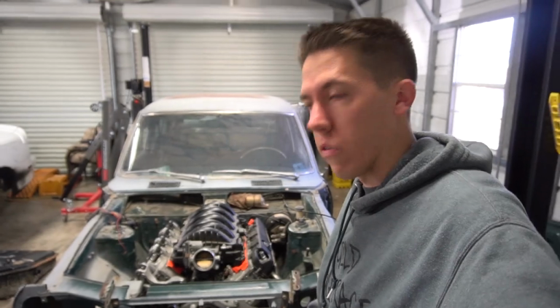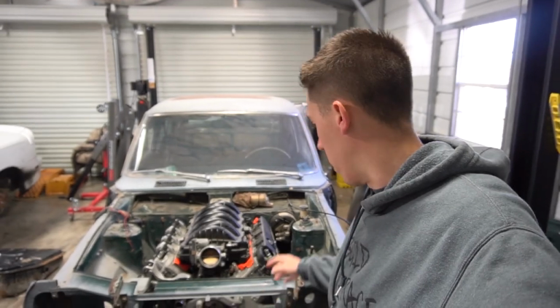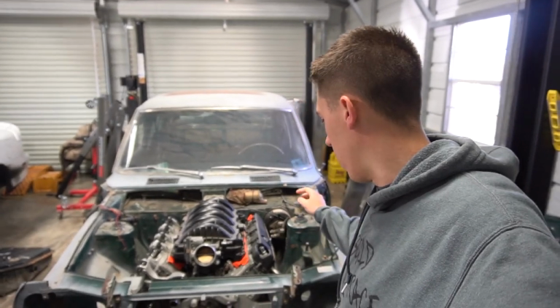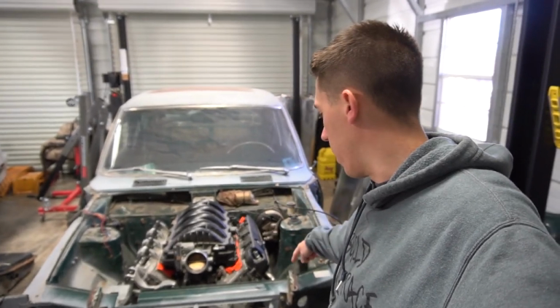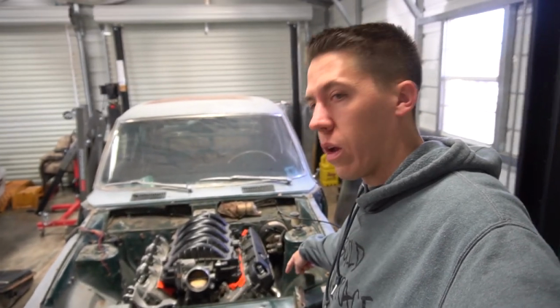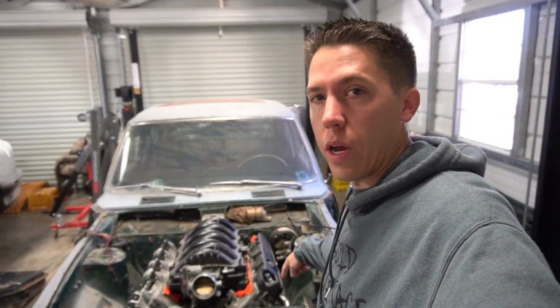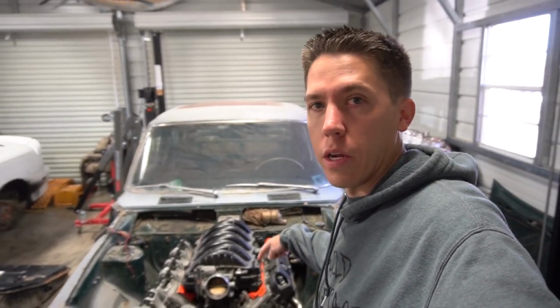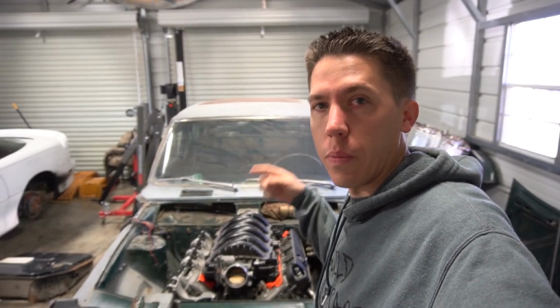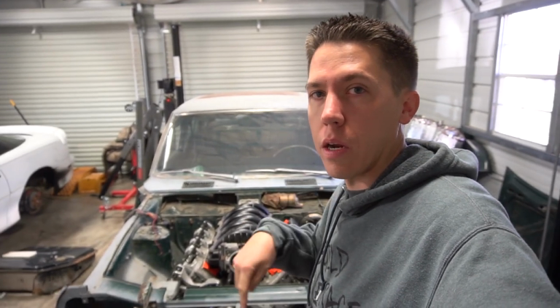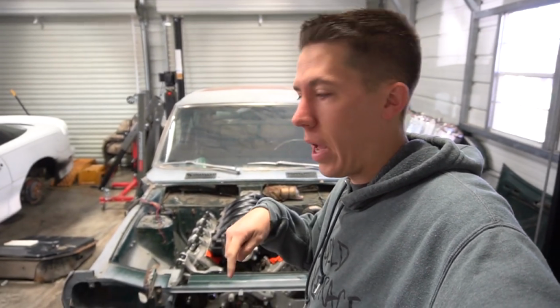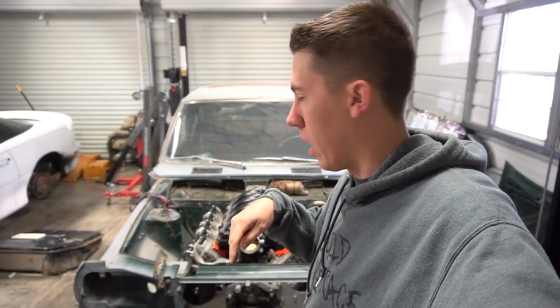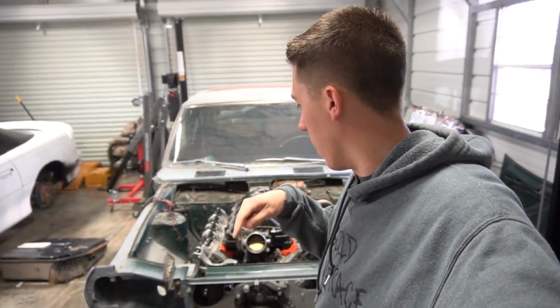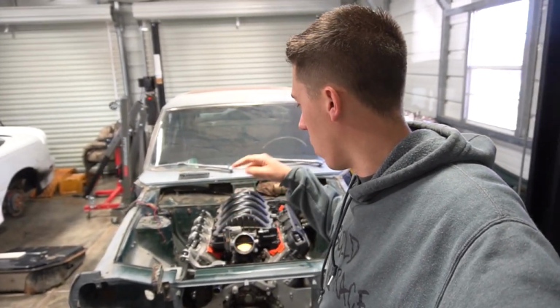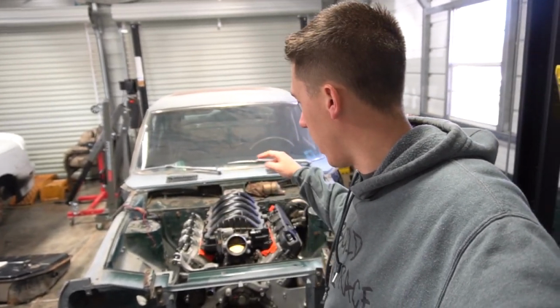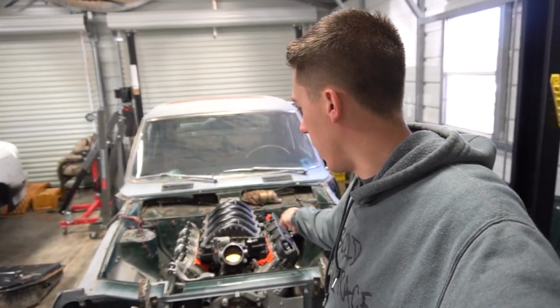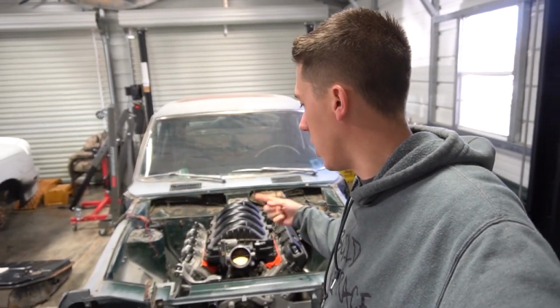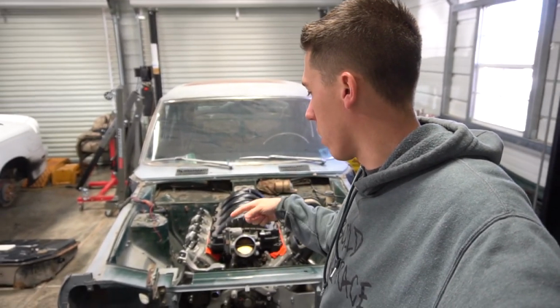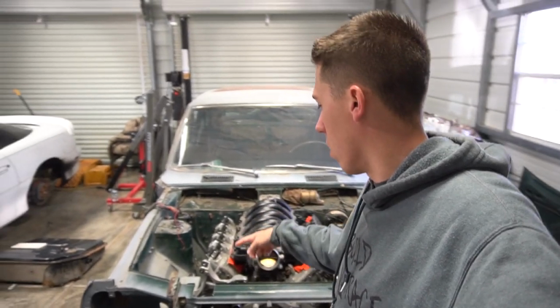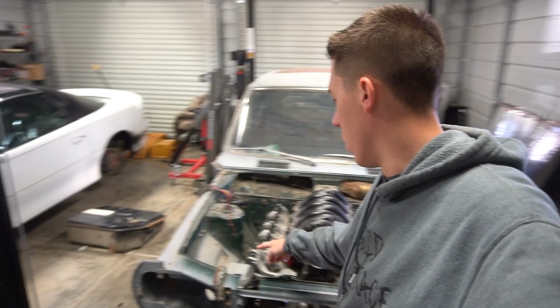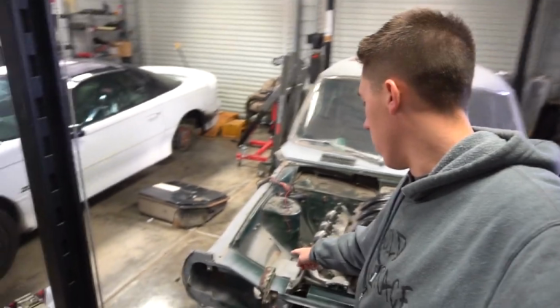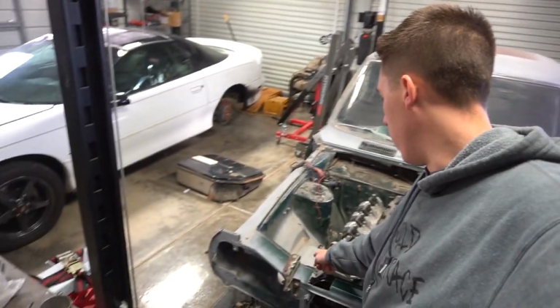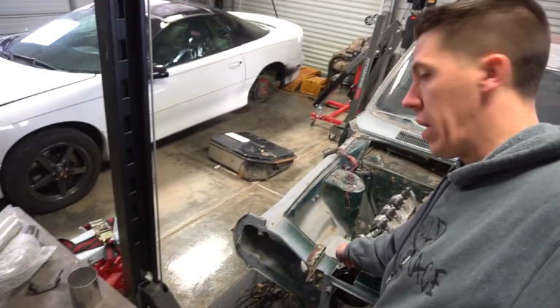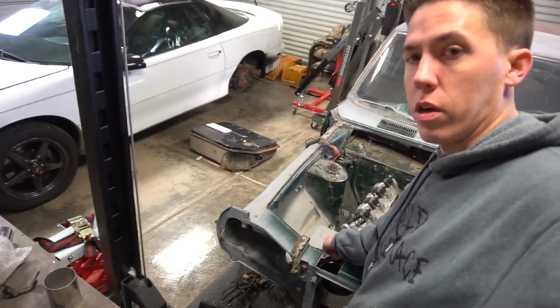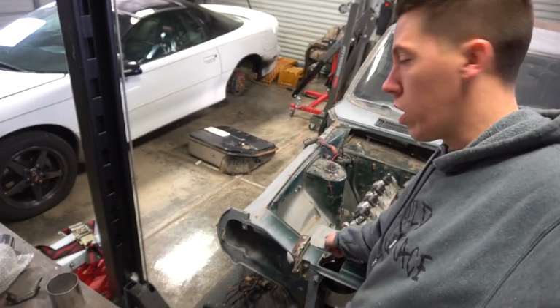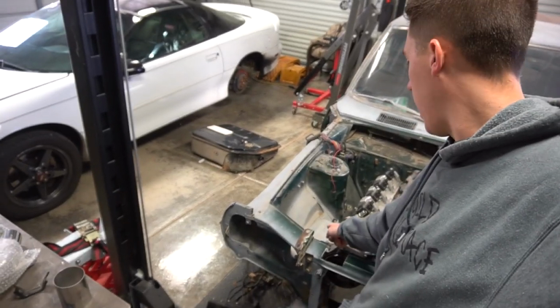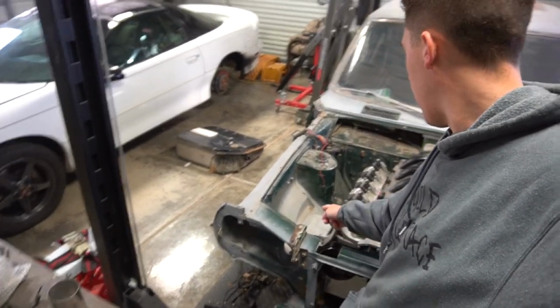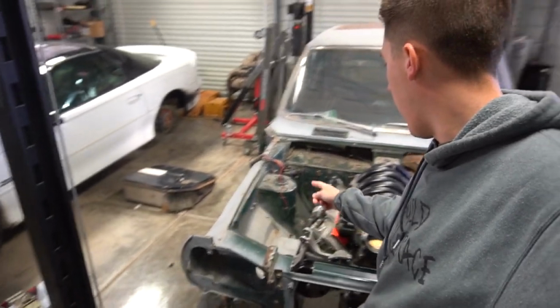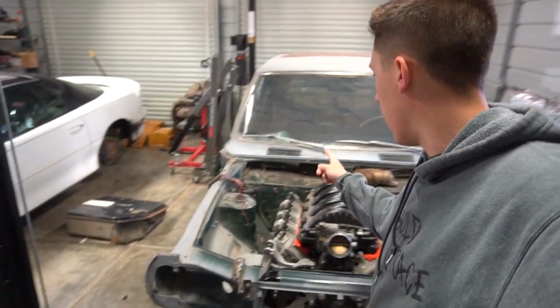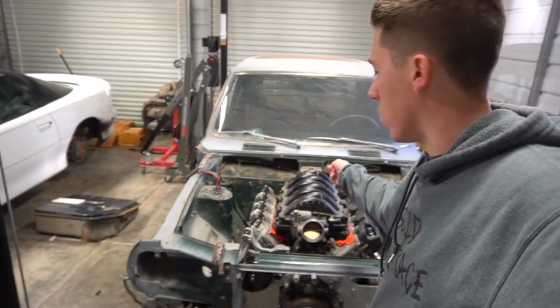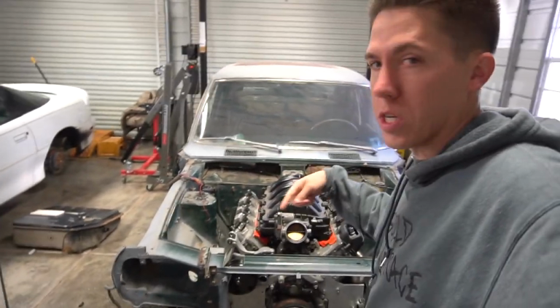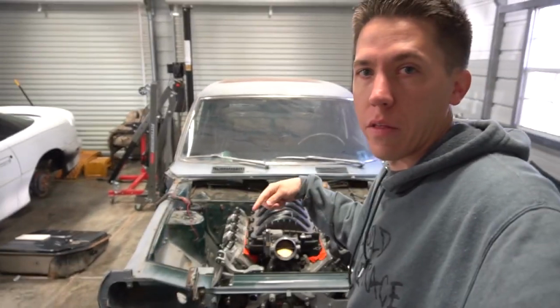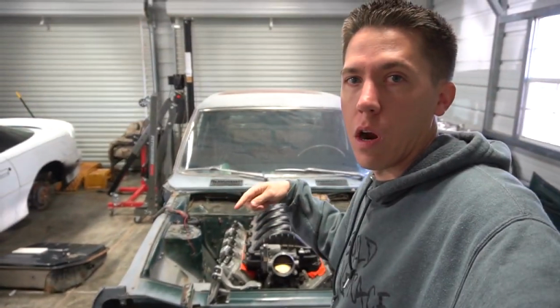I went ahead and ordered that donut and it should be here today. I'm going to go ahead and get the engine out of the car, remove the battery tray, and get the transmission out of the car.